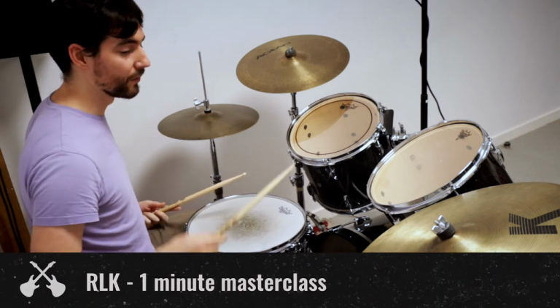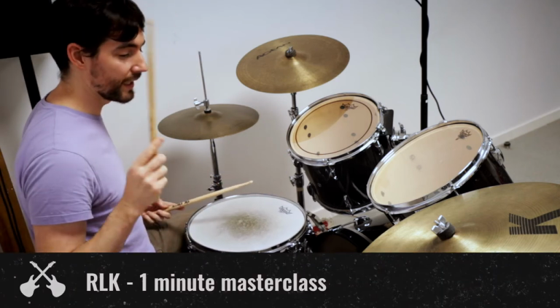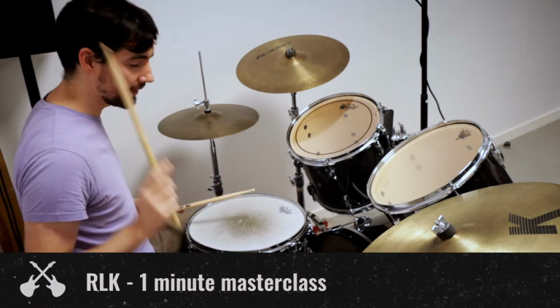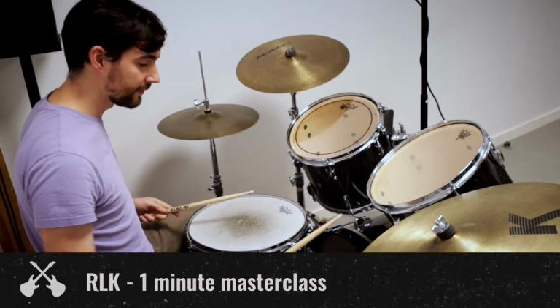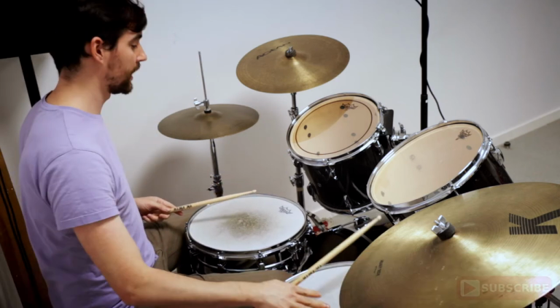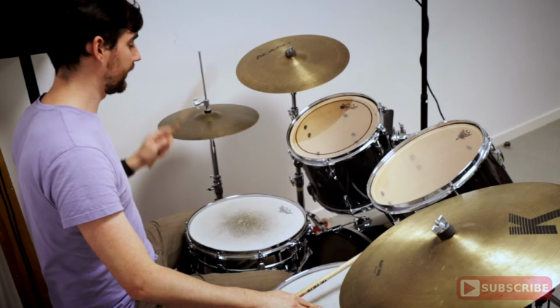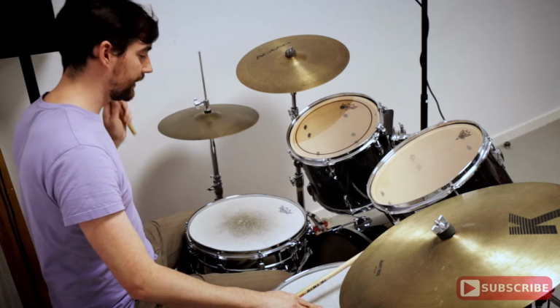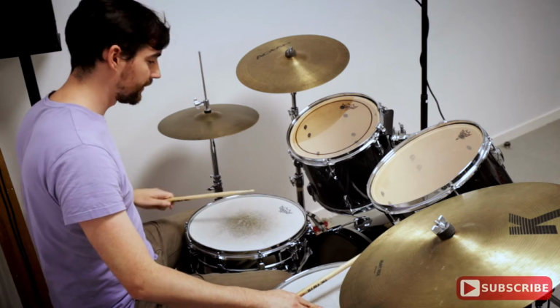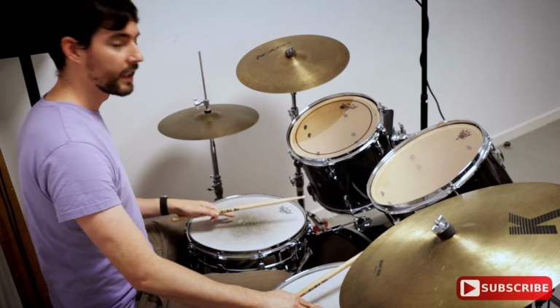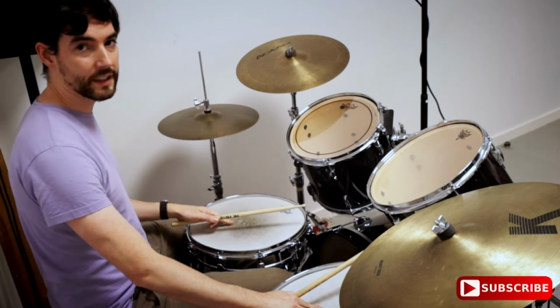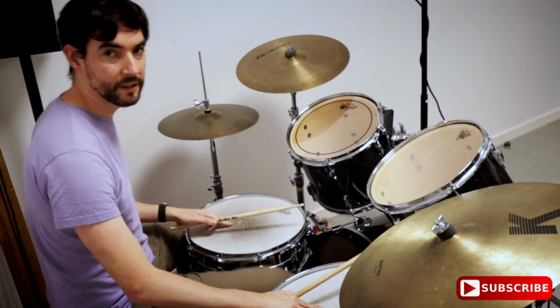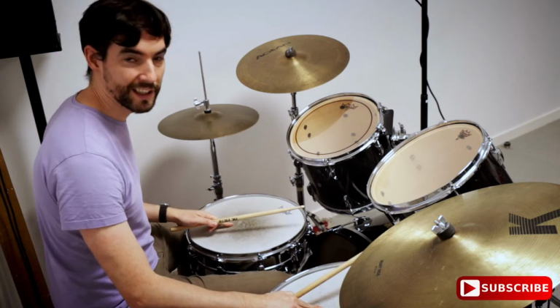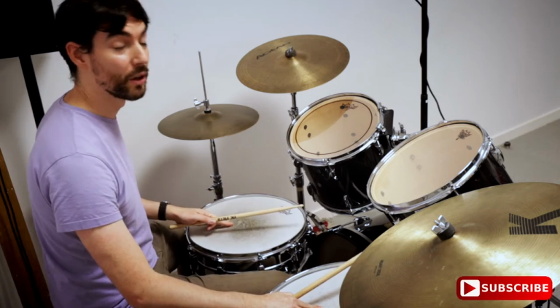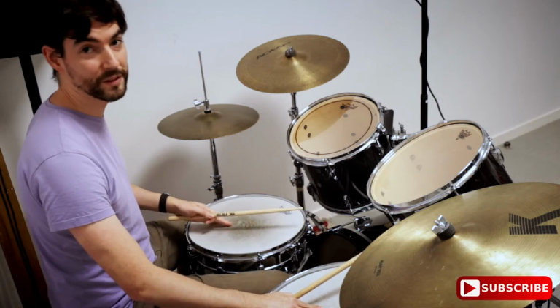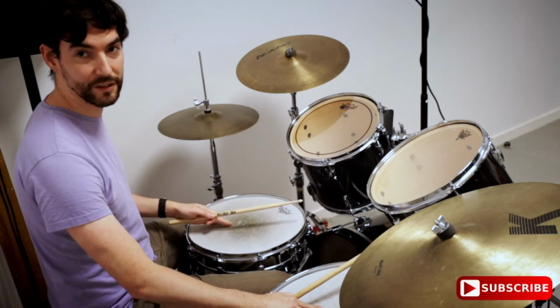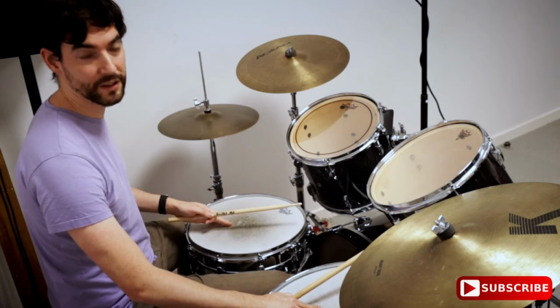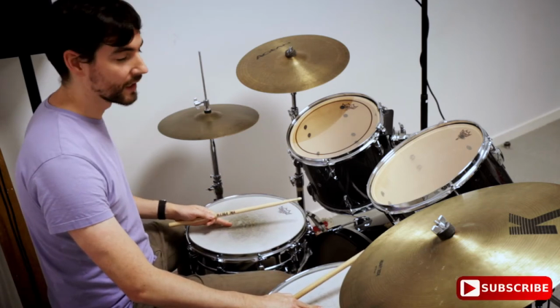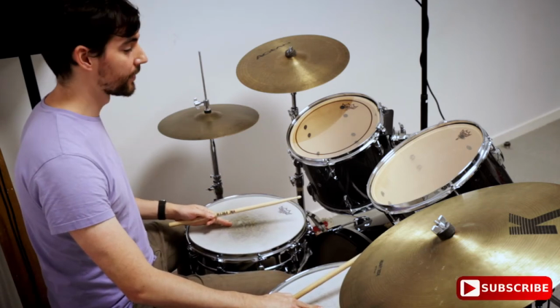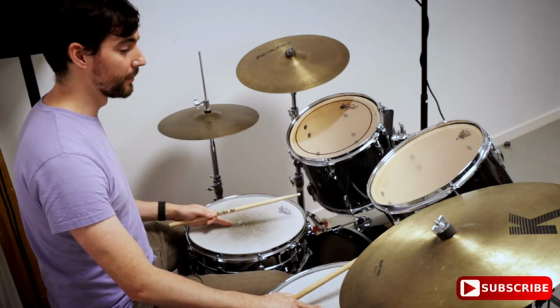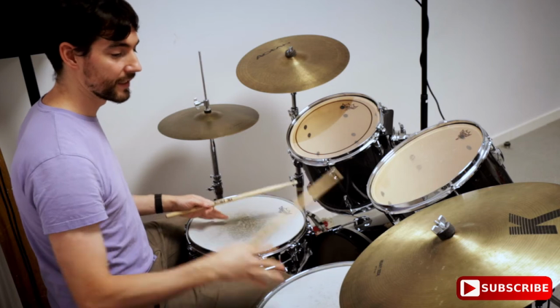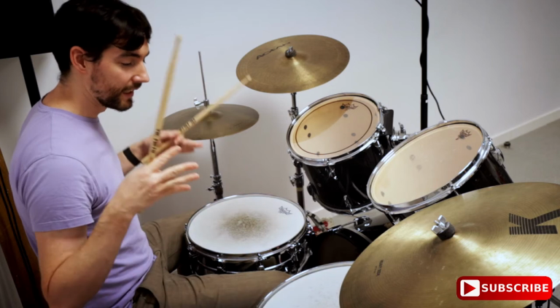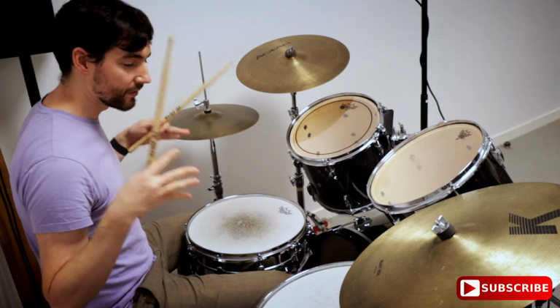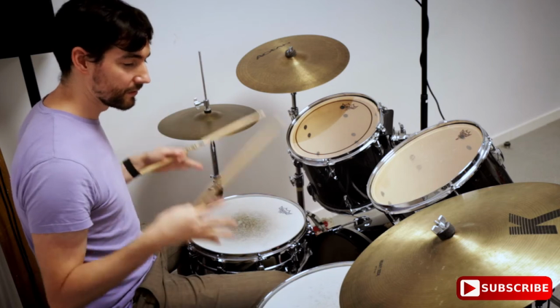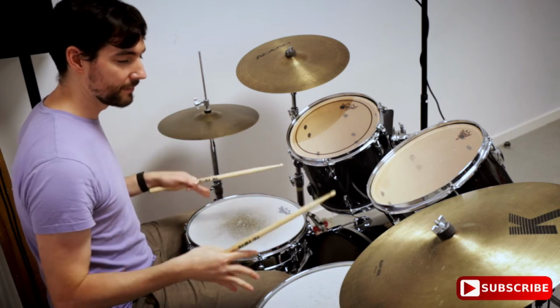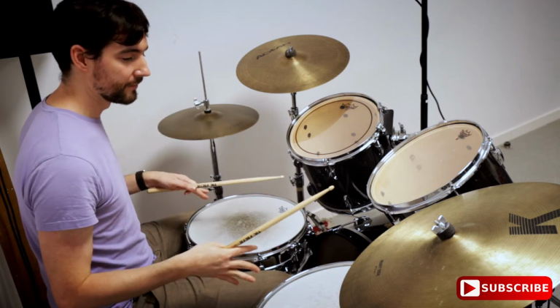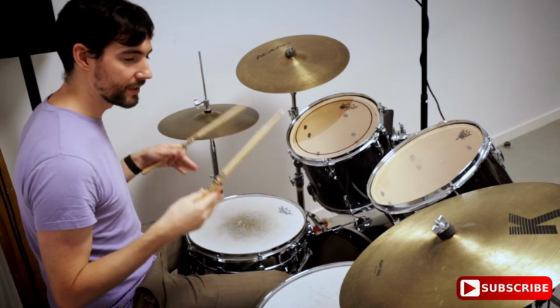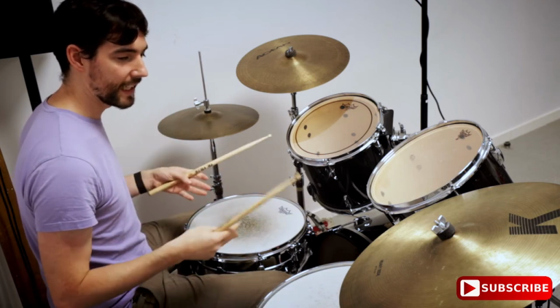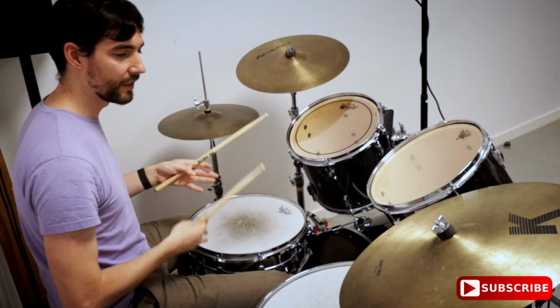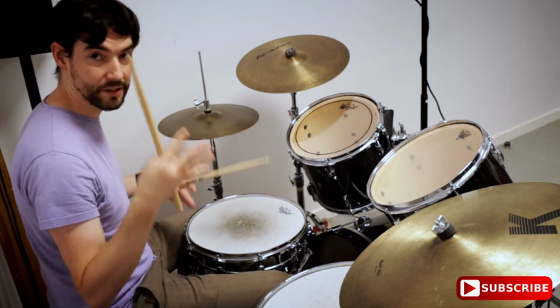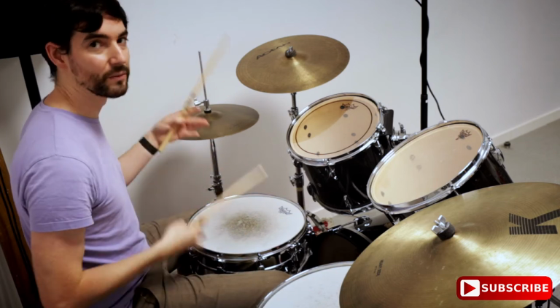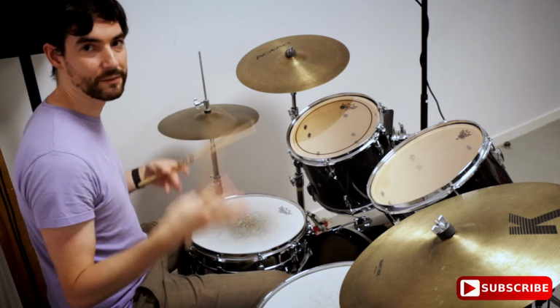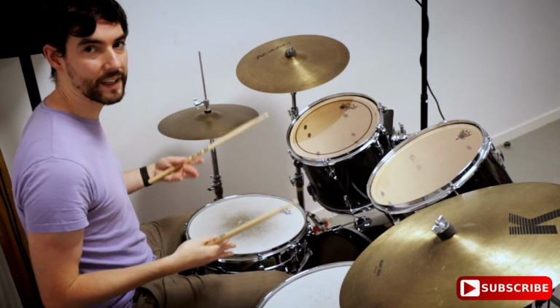You just go right hand, left hand, kick, and do it over and over. It's a great fill because it's so simple that once you get the hang of it, you can just go really really fast.